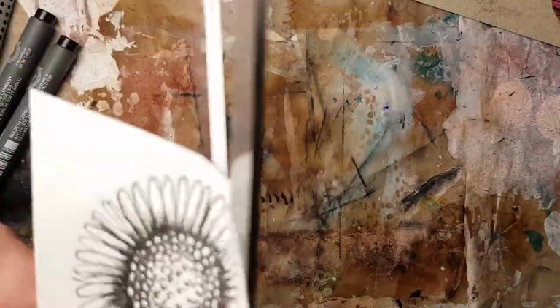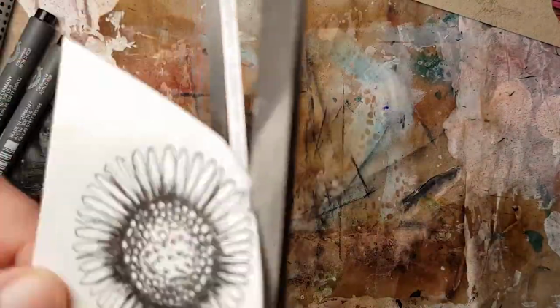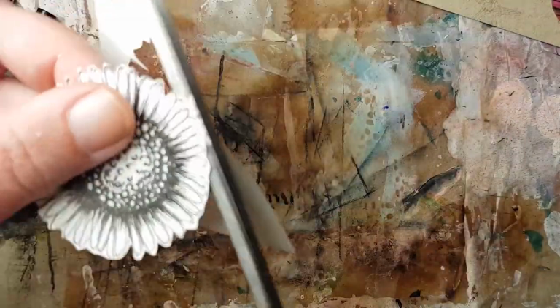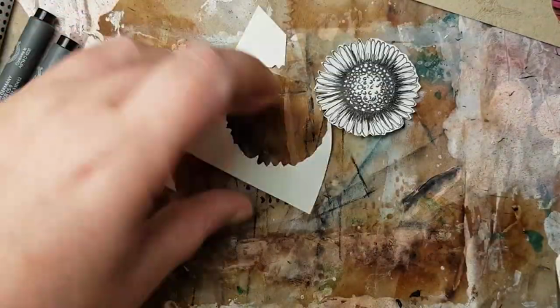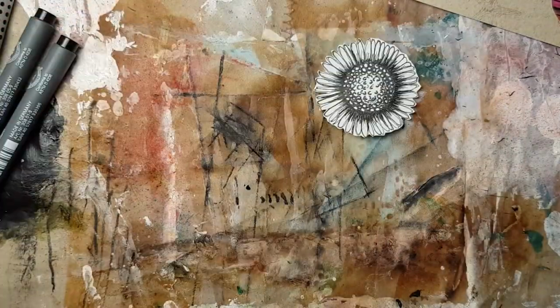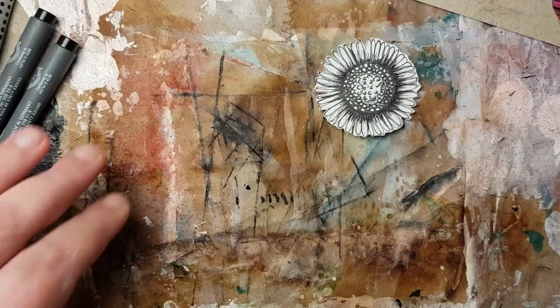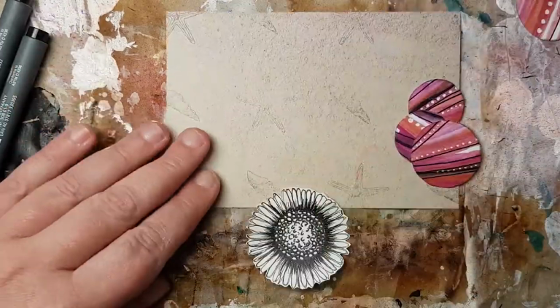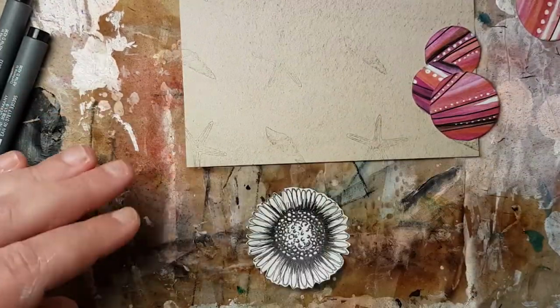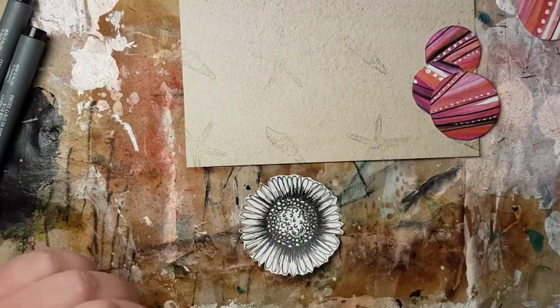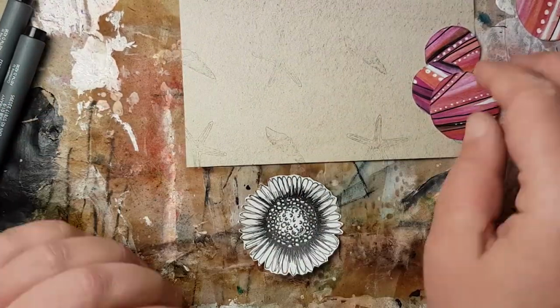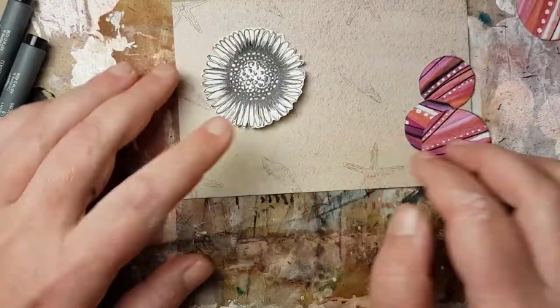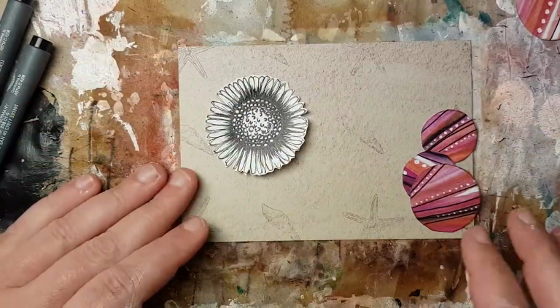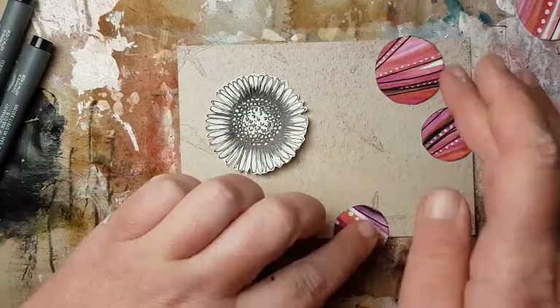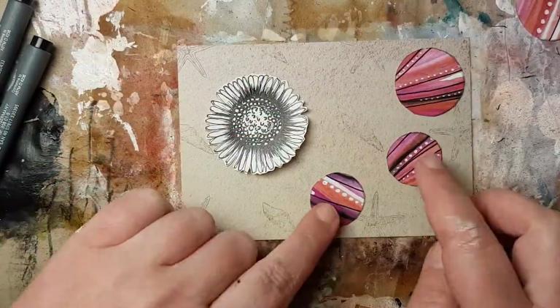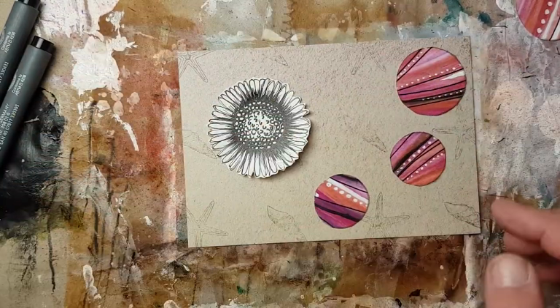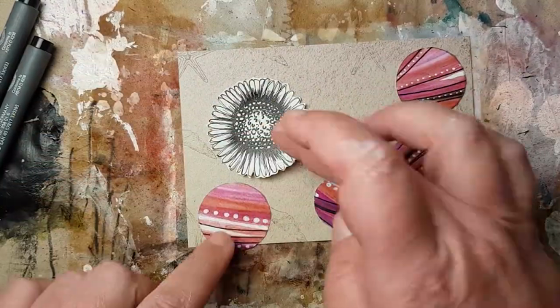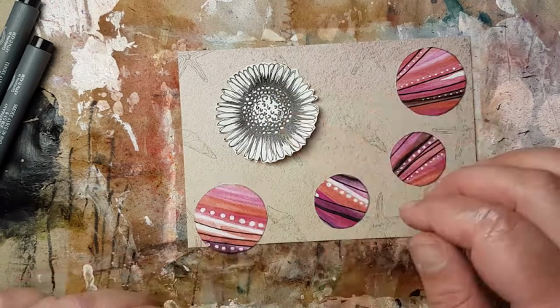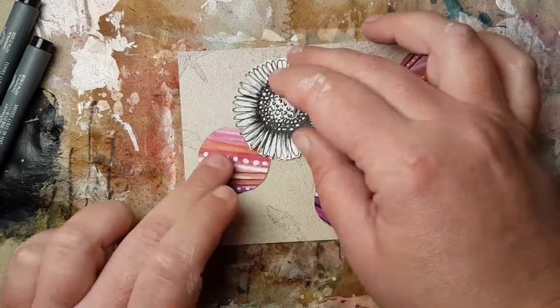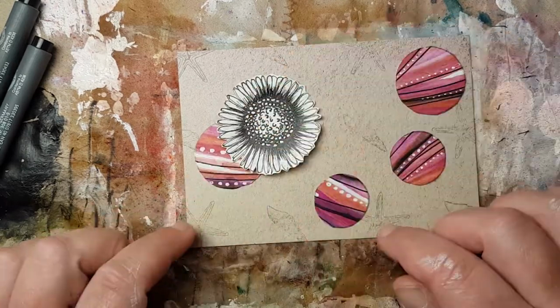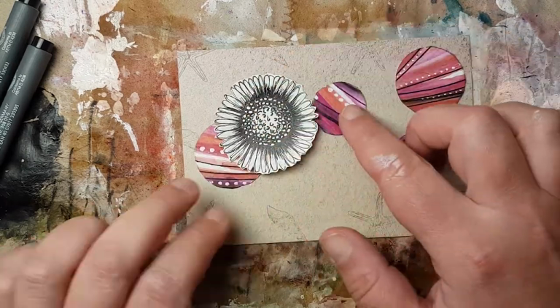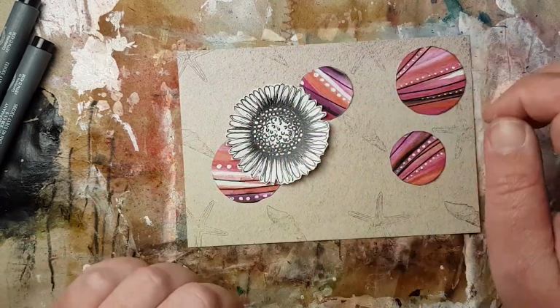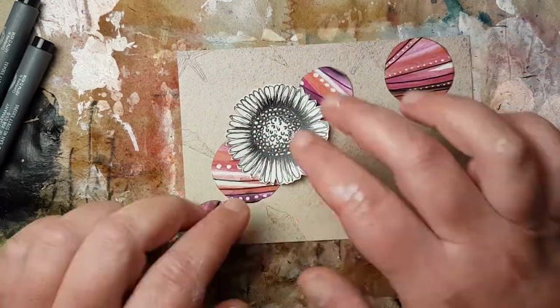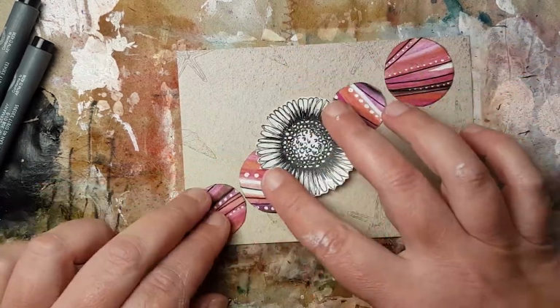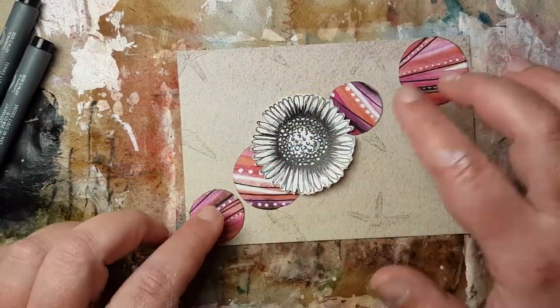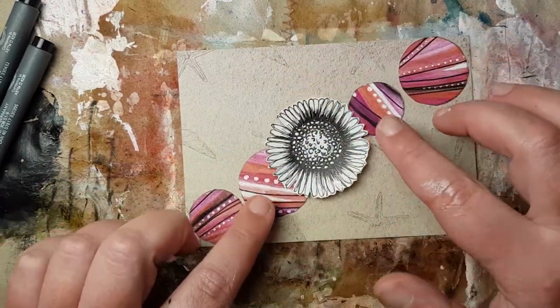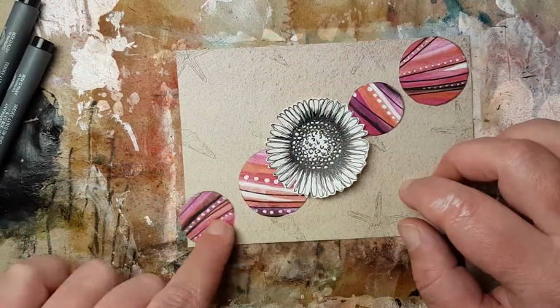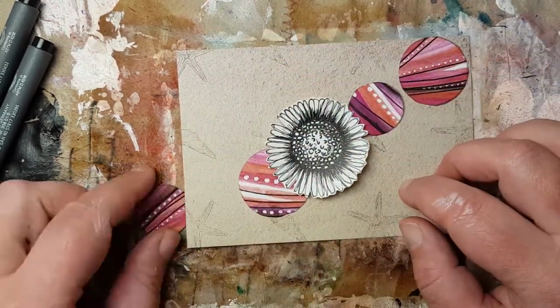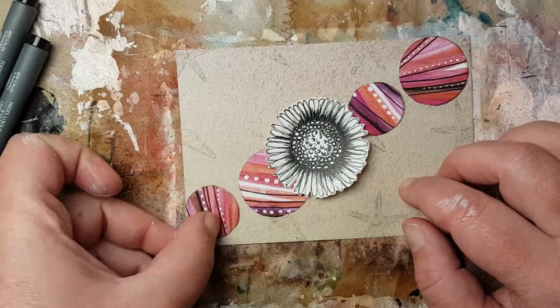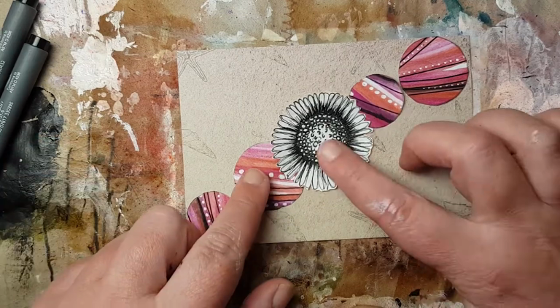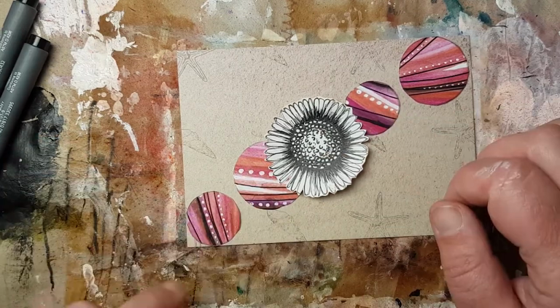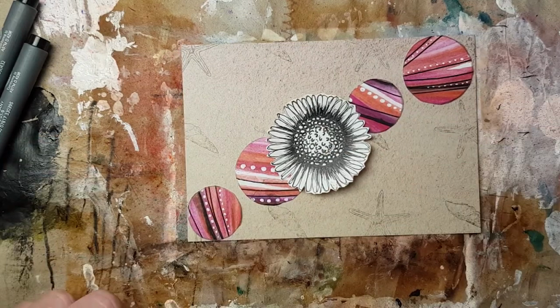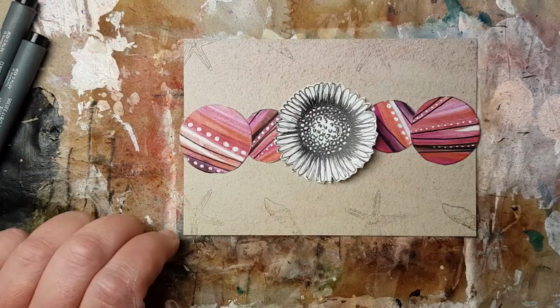I cut this flower out and left a little frame so that it looks like a fuzzy-cut flower with that frame we all love. Then I tried to arrange the circles with the flower, showing different possibilities.